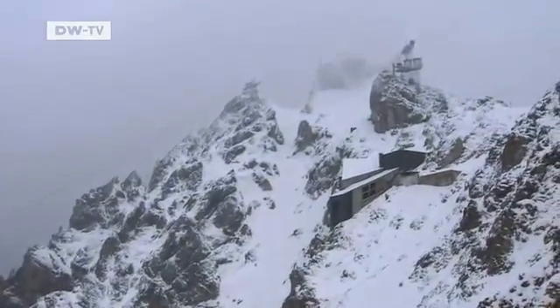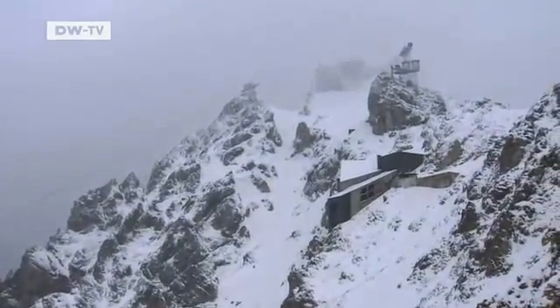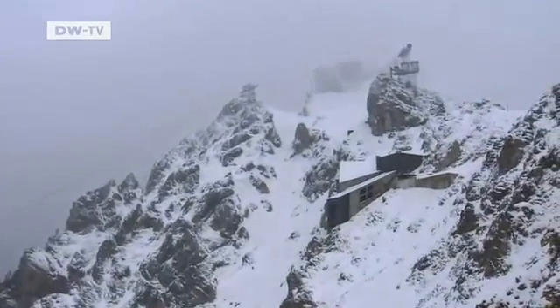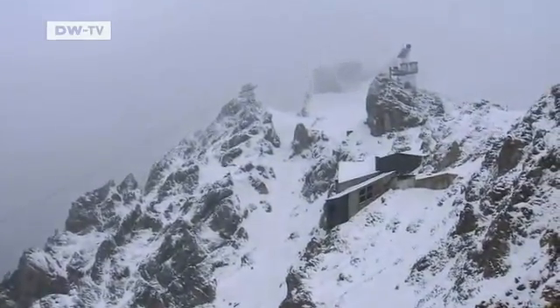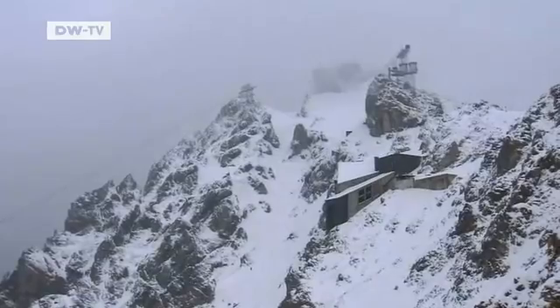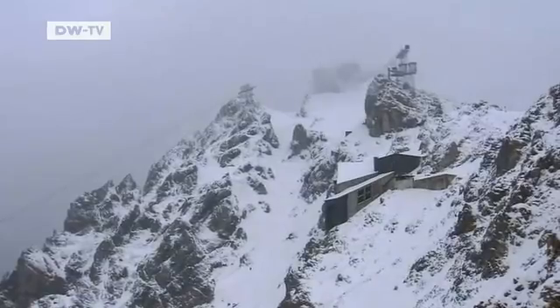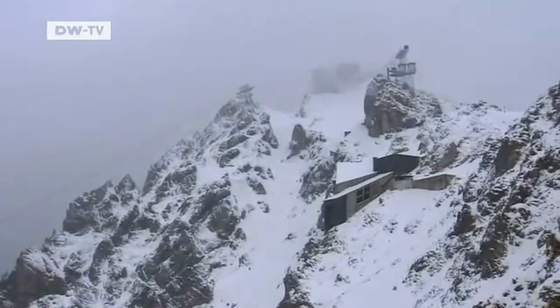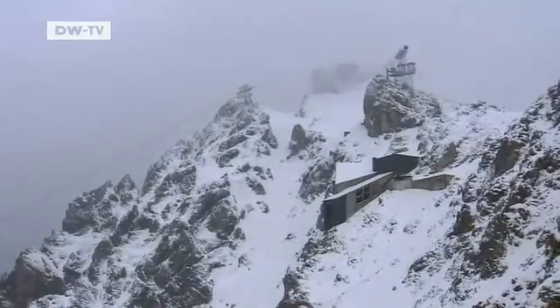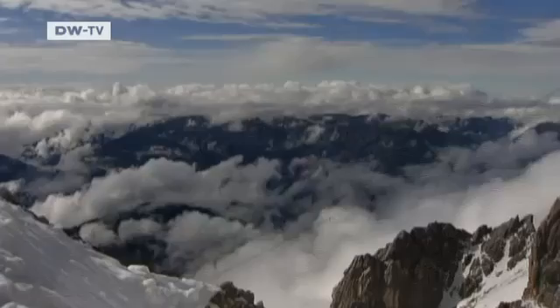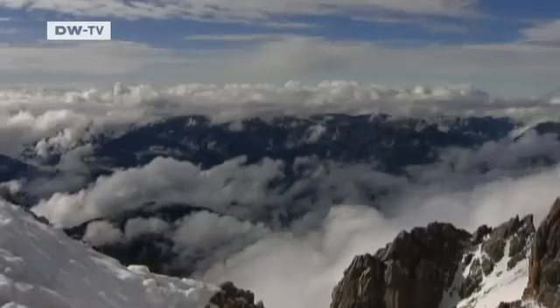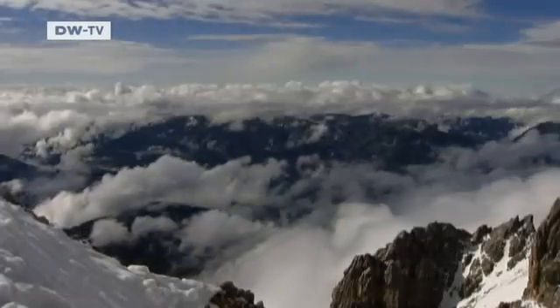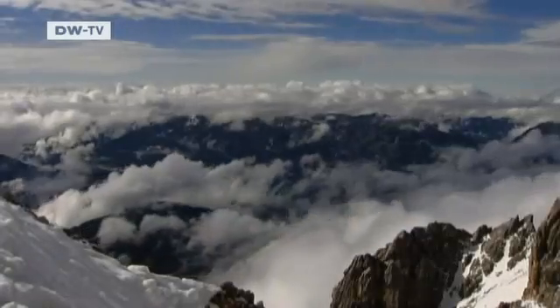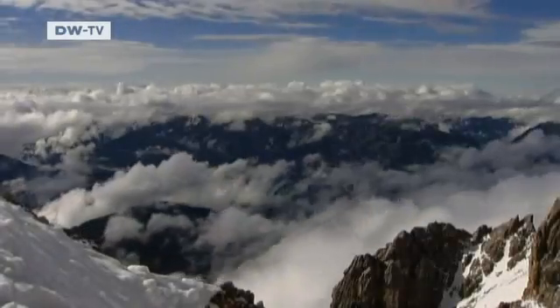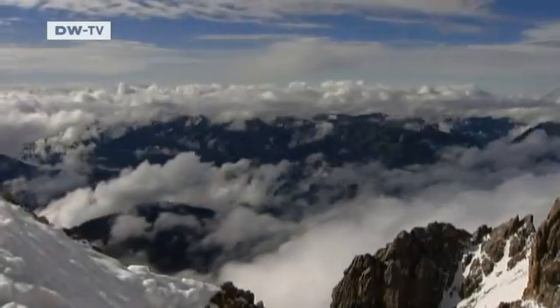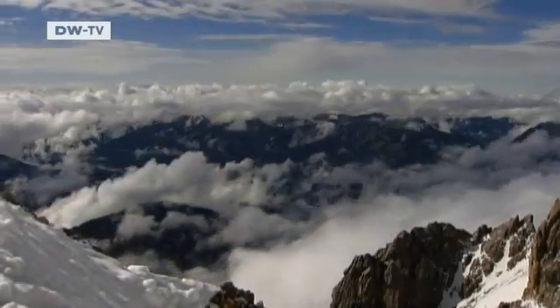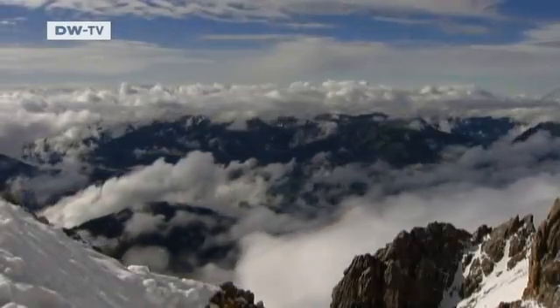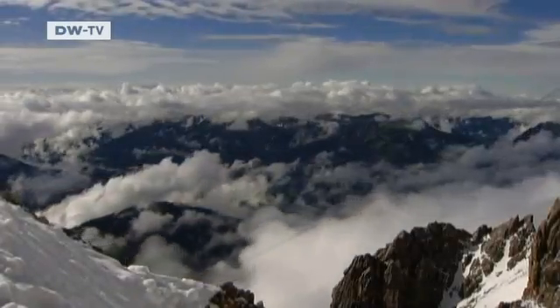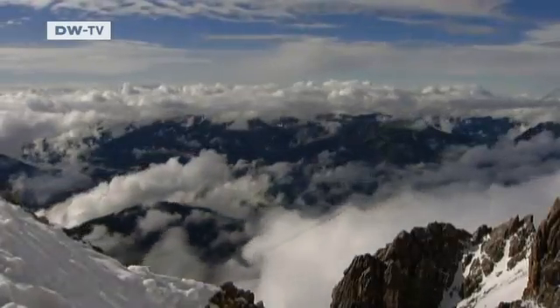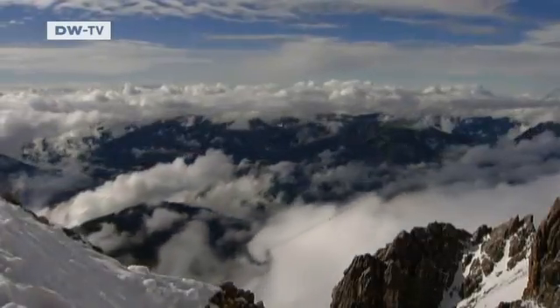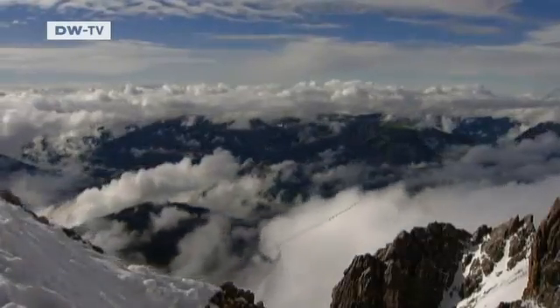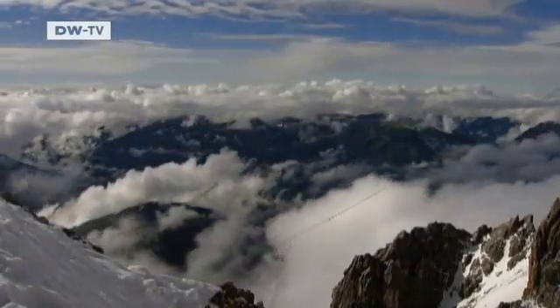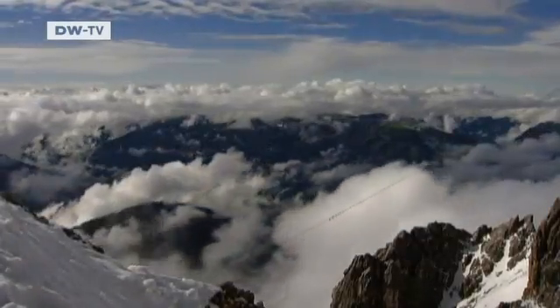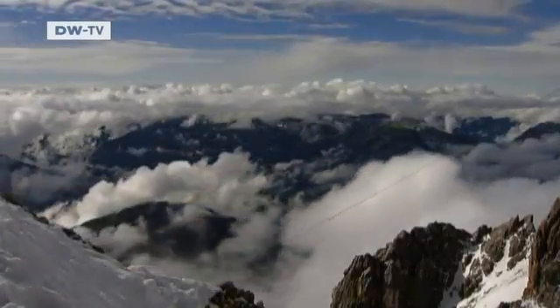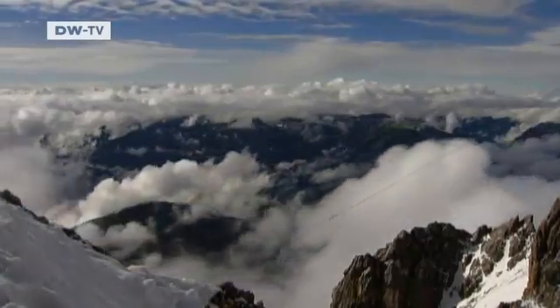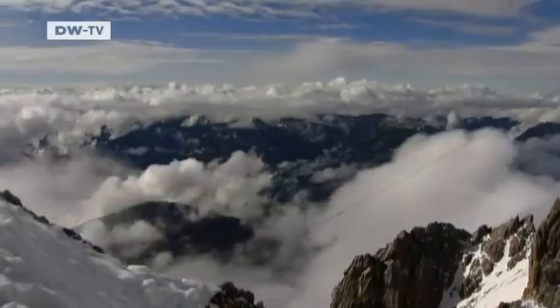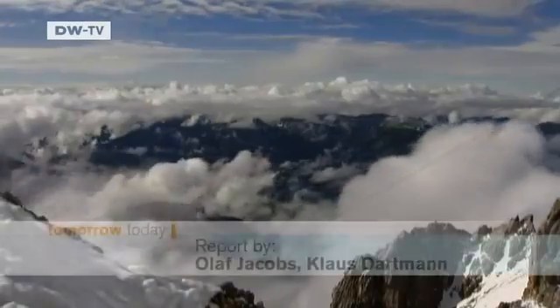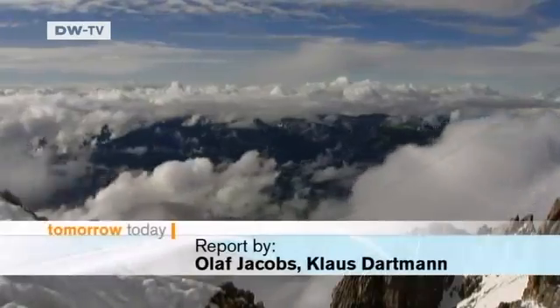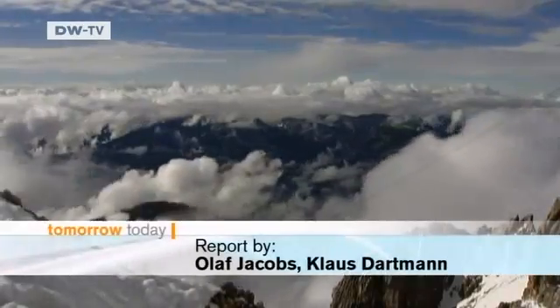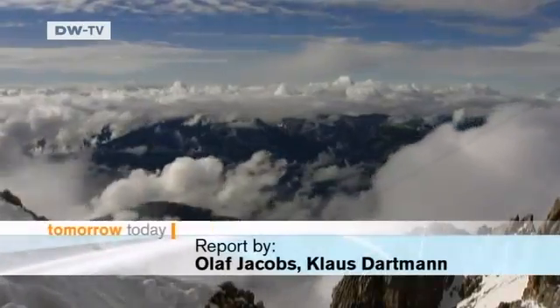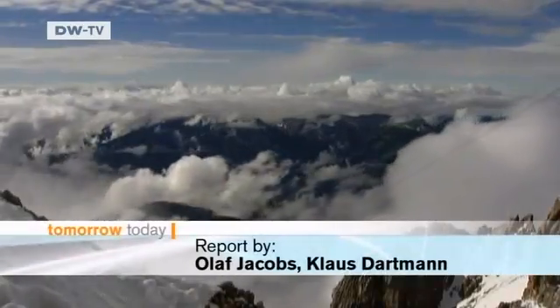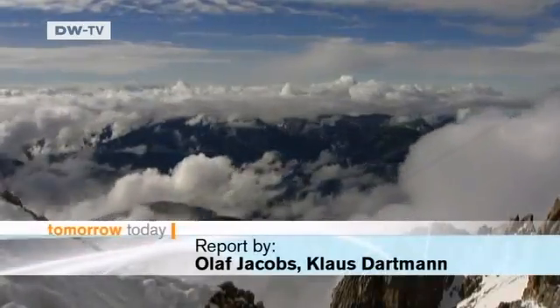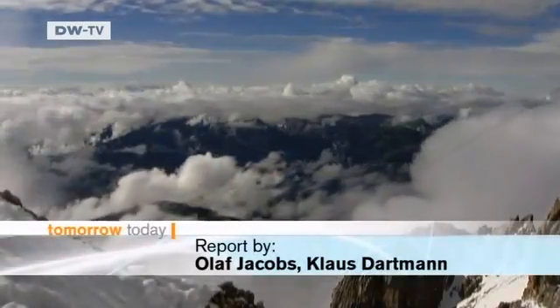With all the rock slides and permafrost activity, Germany's highest mountain could find itself a few meters shorter in the coming years.